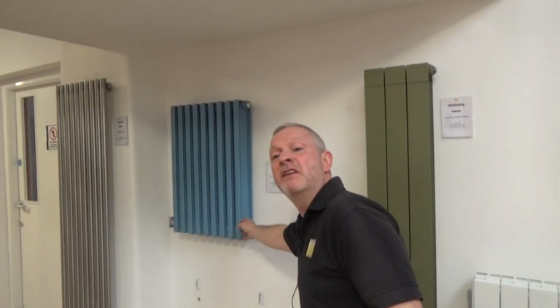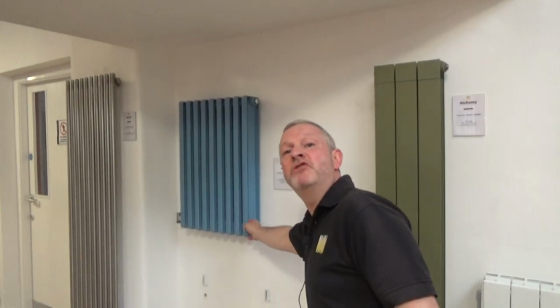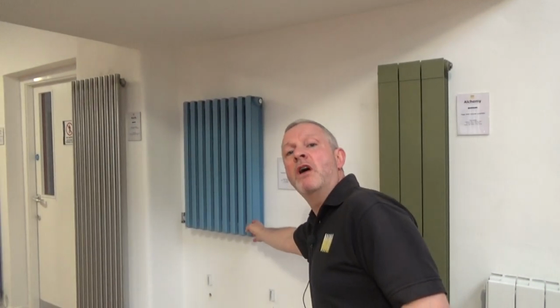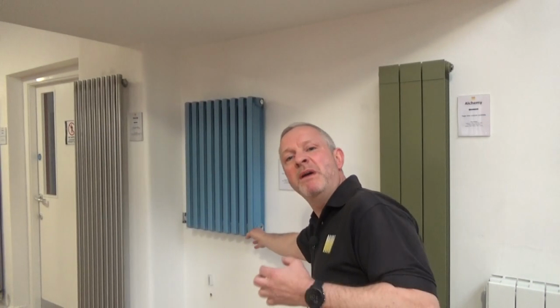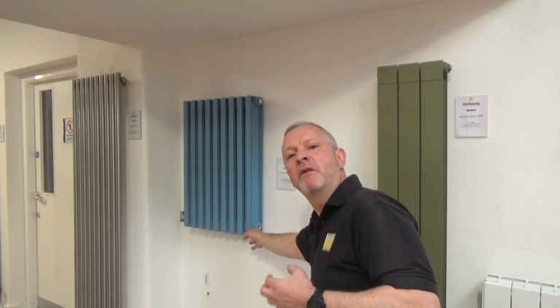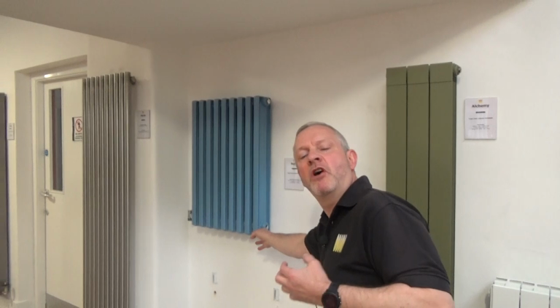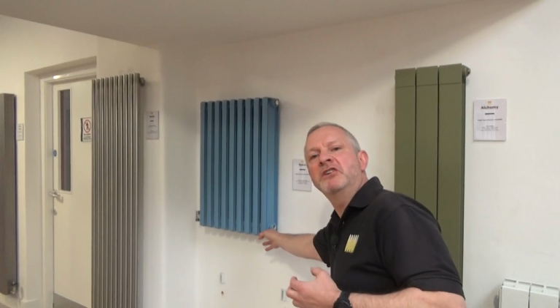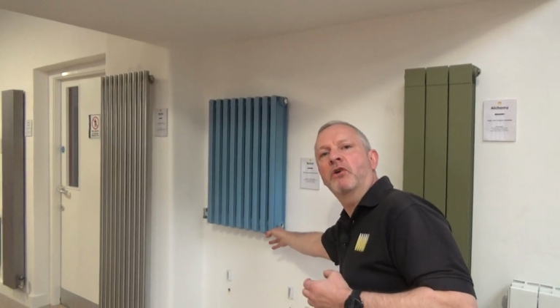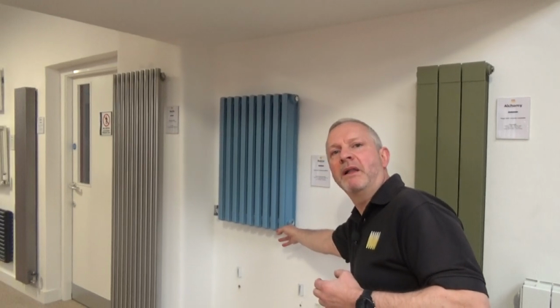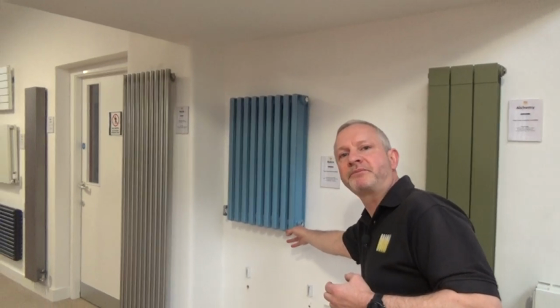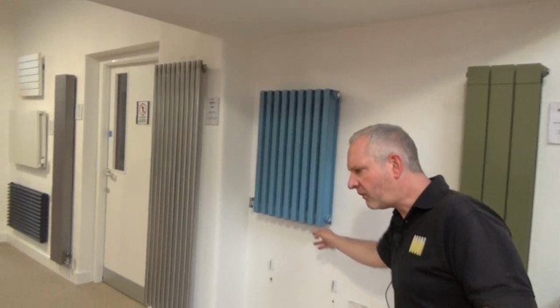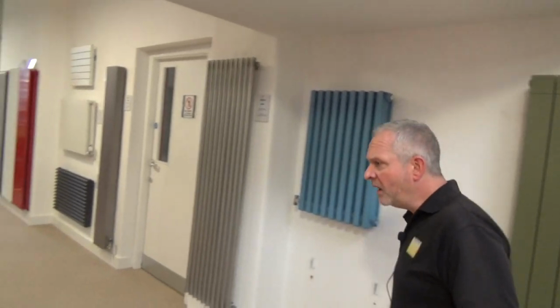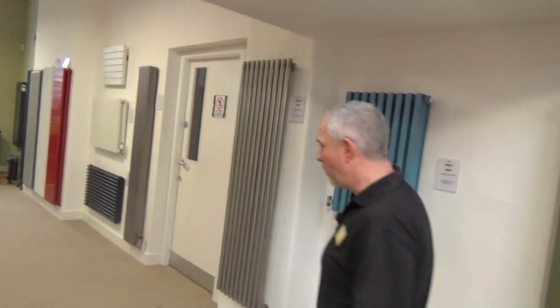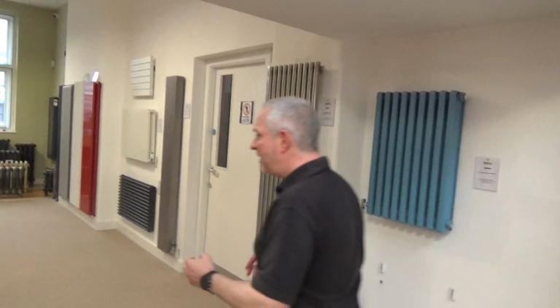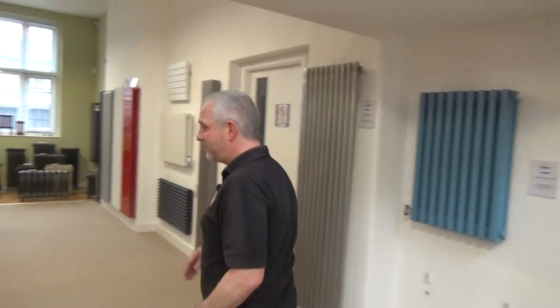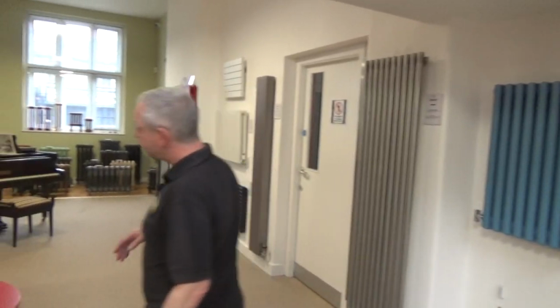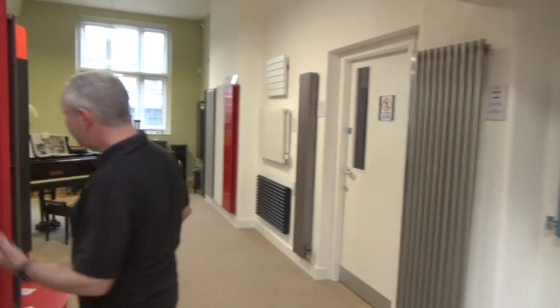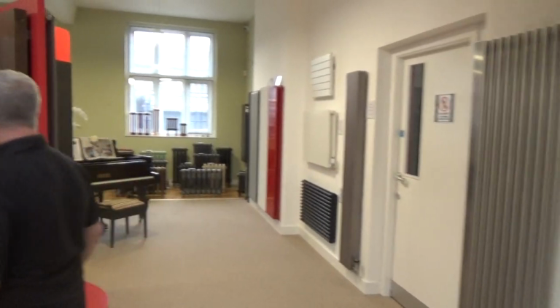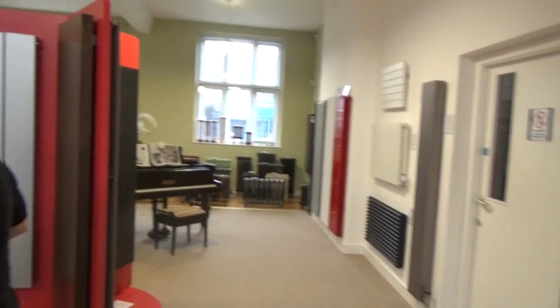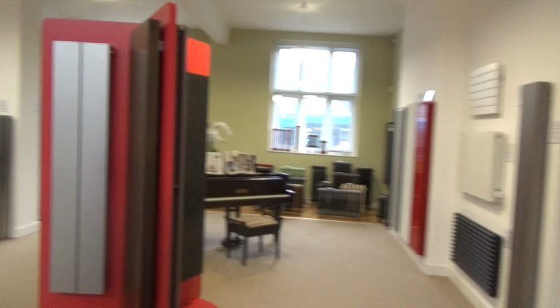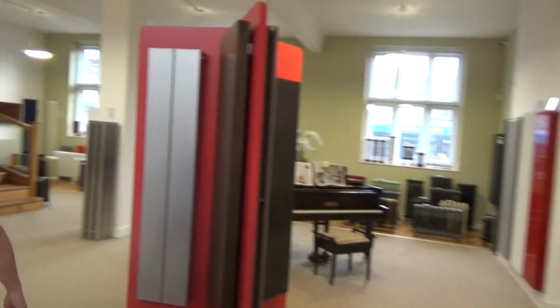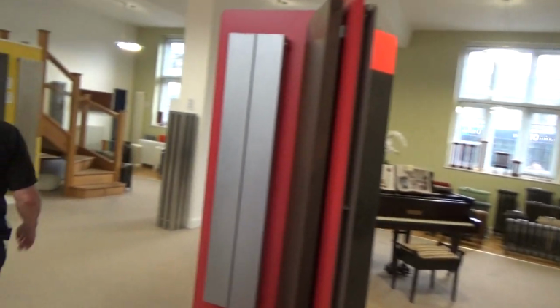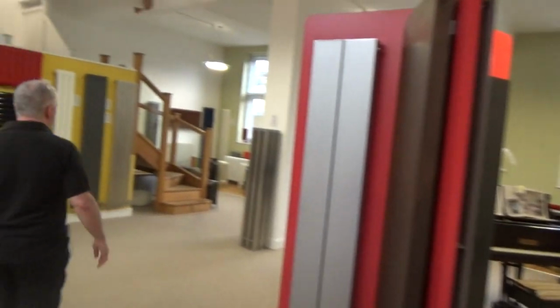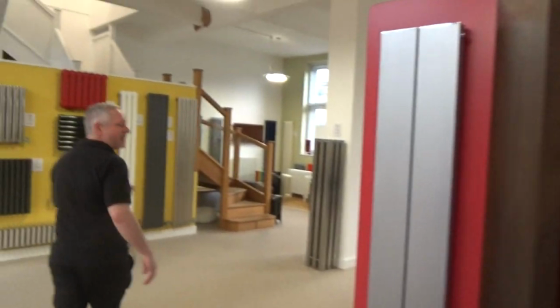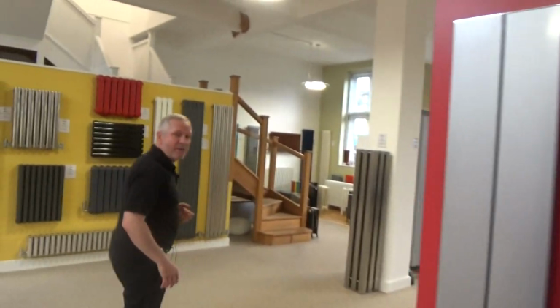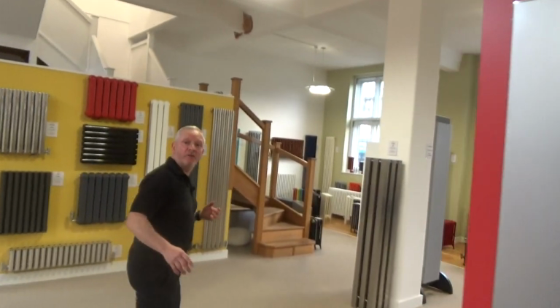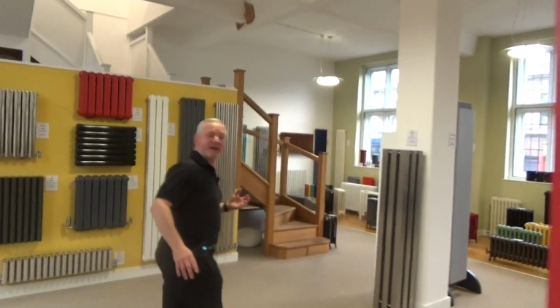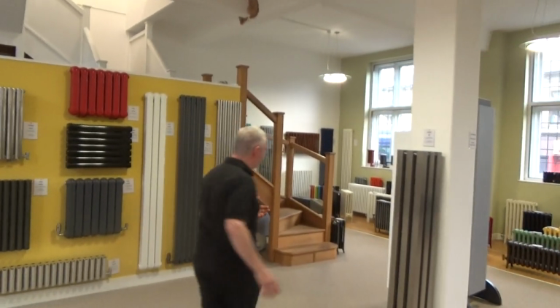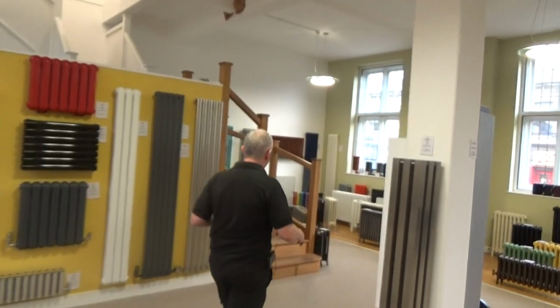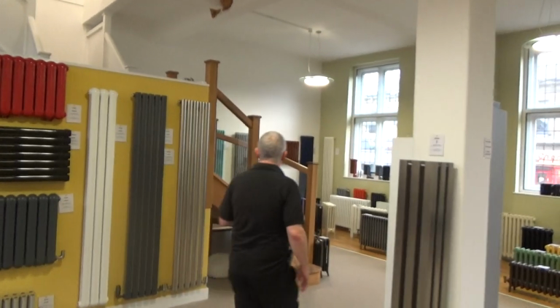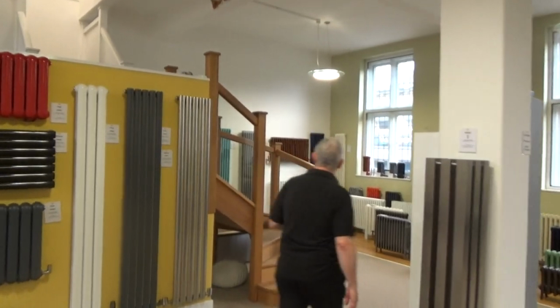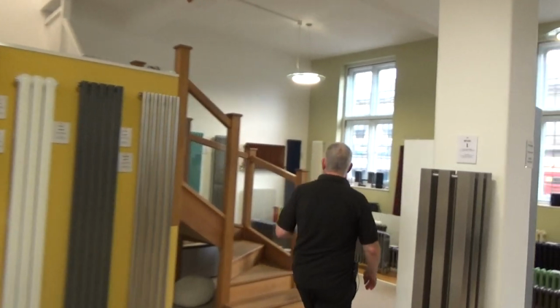That's another example of an aluminium radiator — this is the Retro, for a bit more of a traditional look. If you want a radiator made of a different material type, or maybe a bit more of a traditional look, we've got the Core.